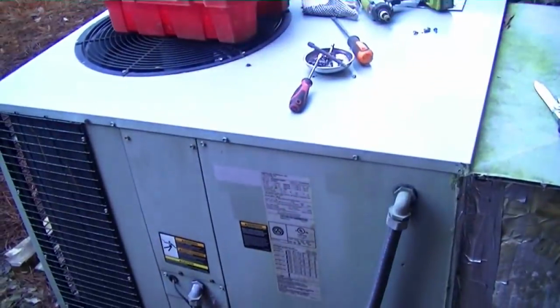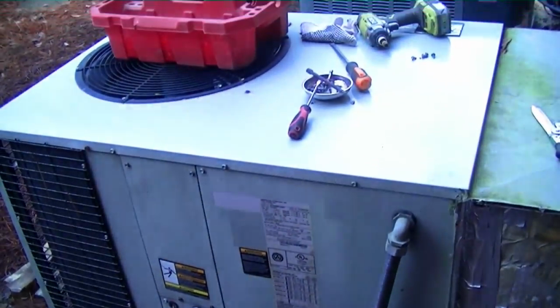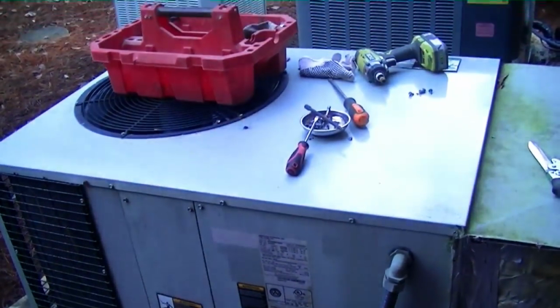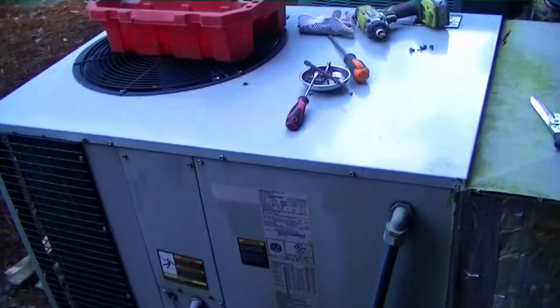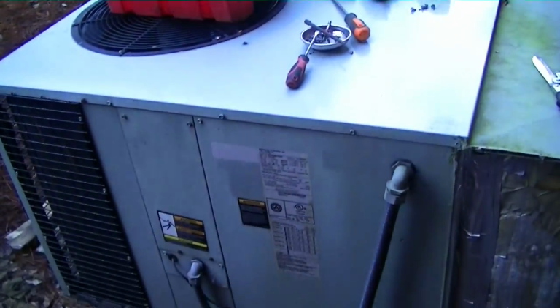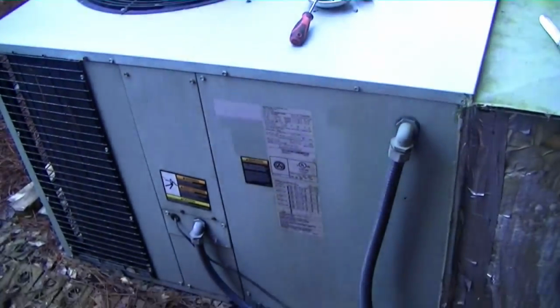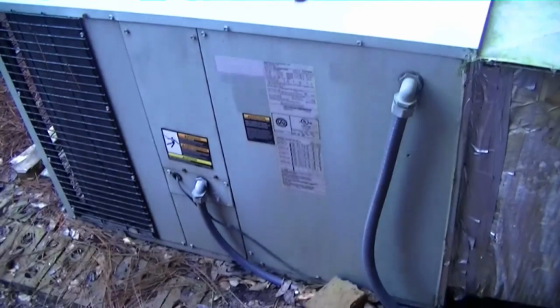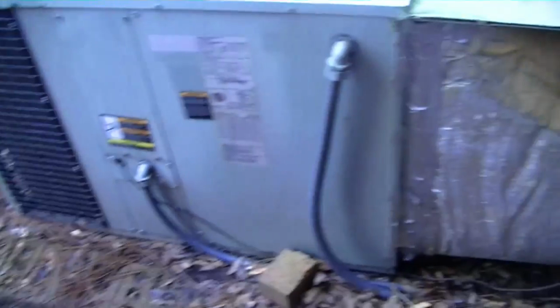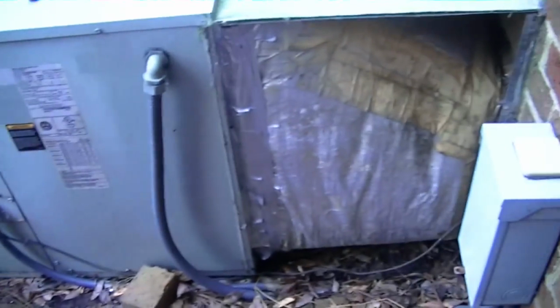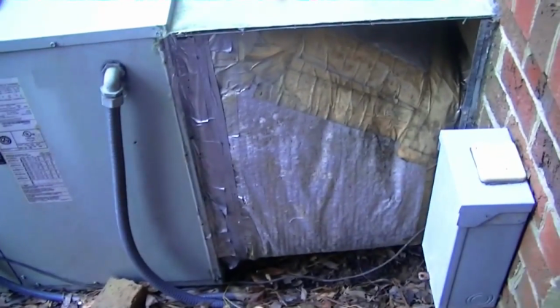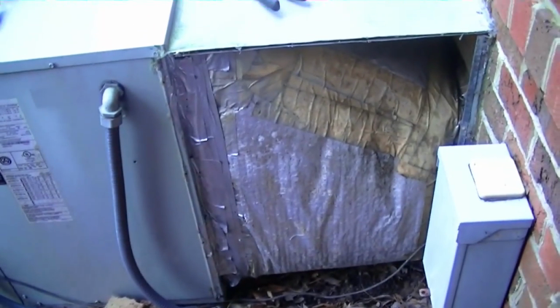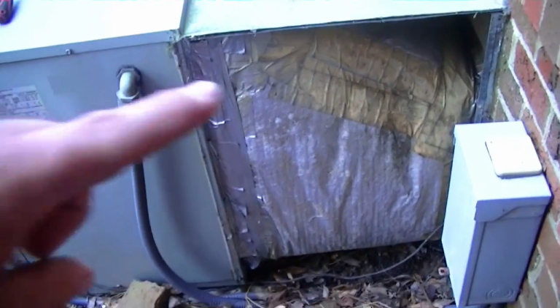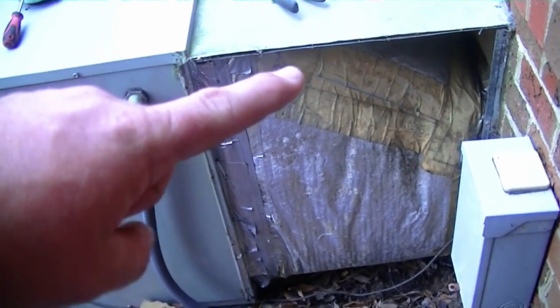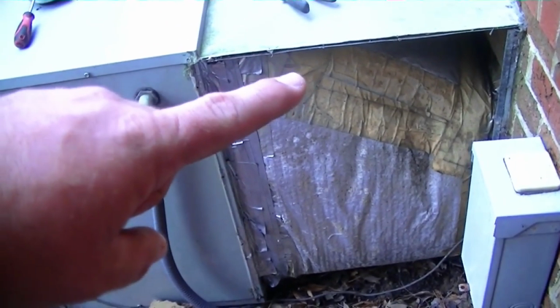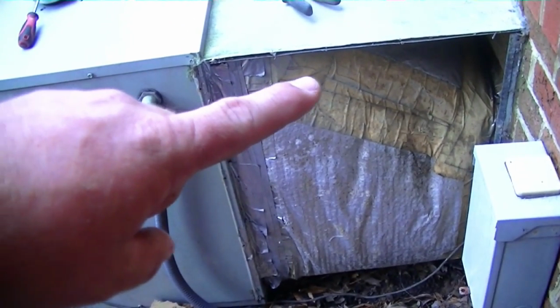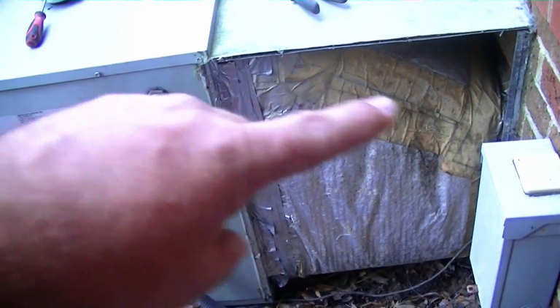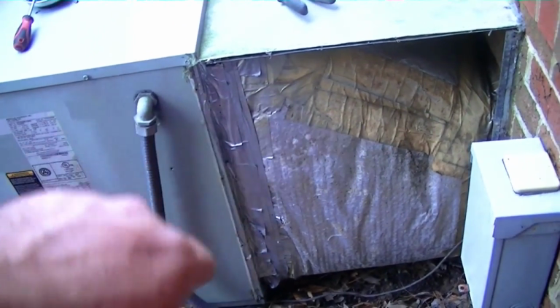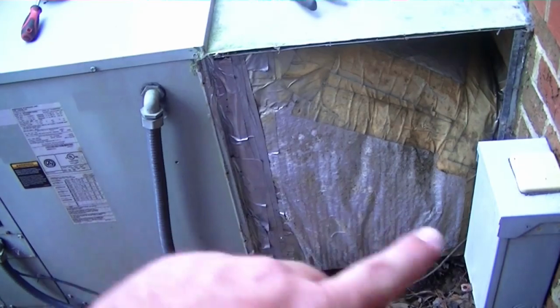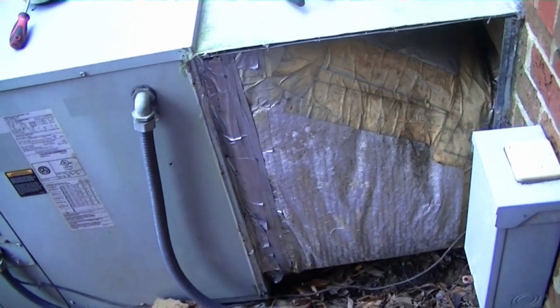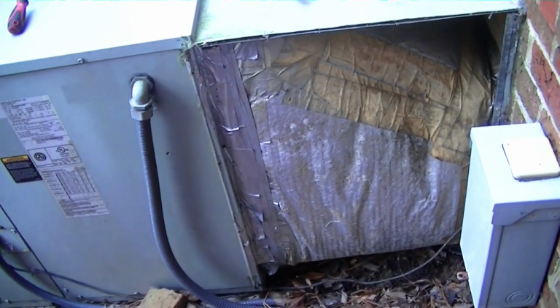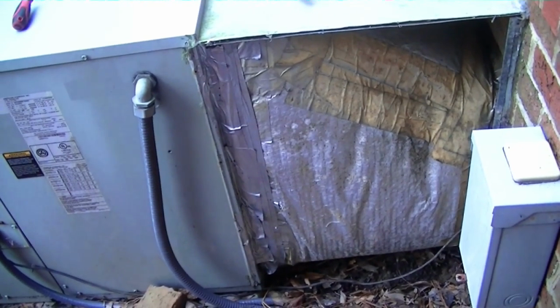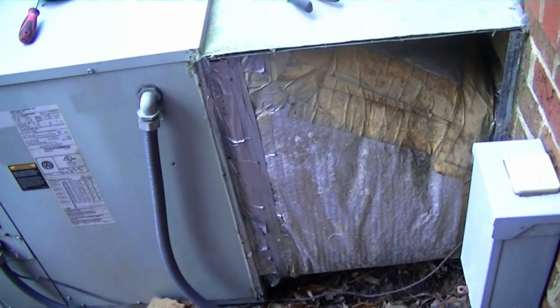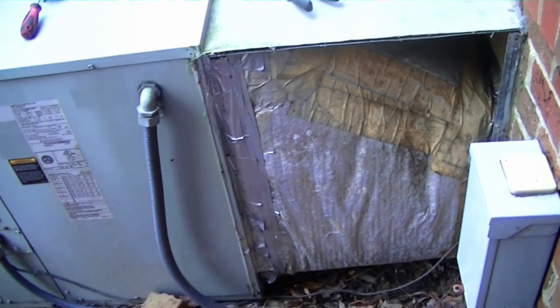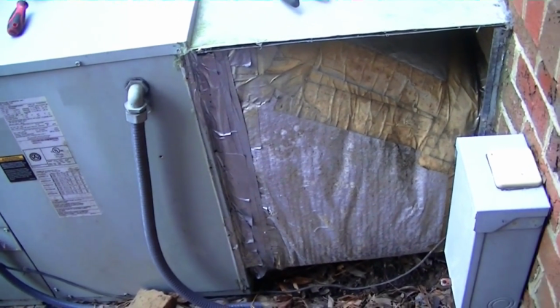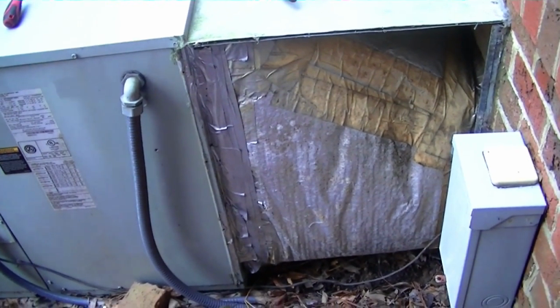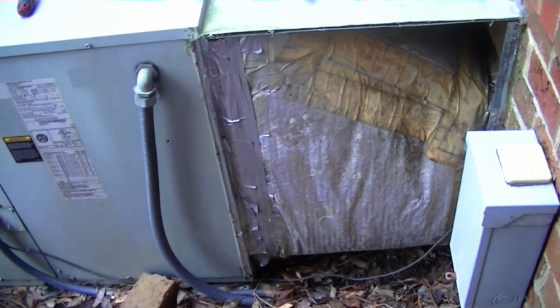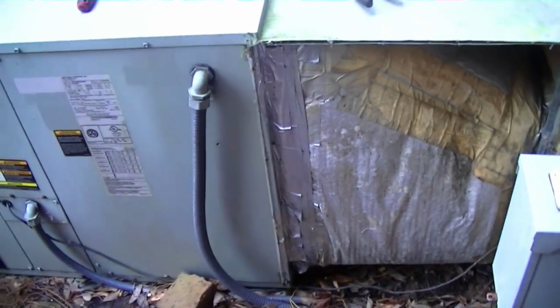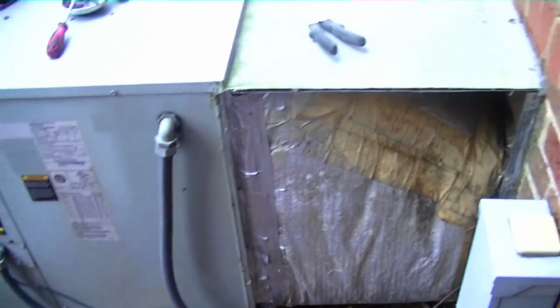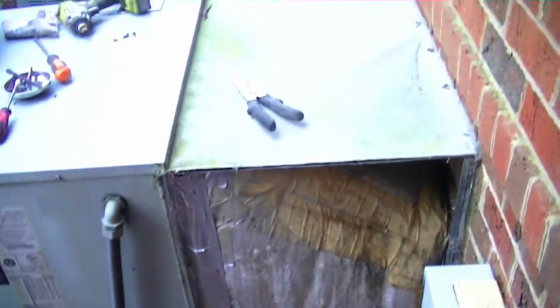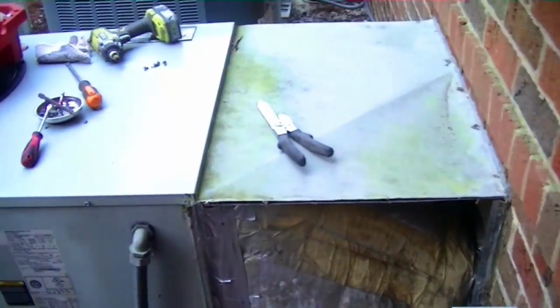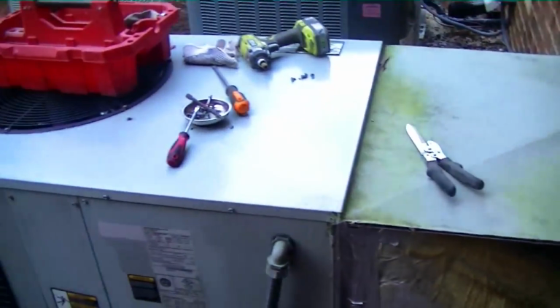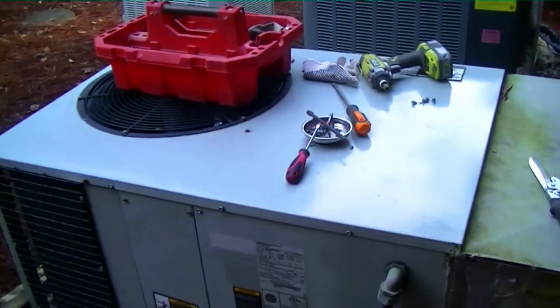Here's our Trane over and under package unit. We're starting demolition on this system. We have a supply duct on top and a return duct on the bottom, so they wrapped one piece of insulation on both of them. So we're taking it apart now, ripping it out.